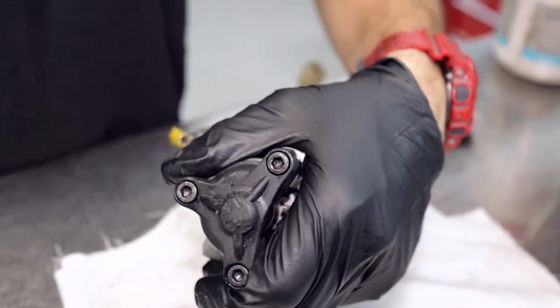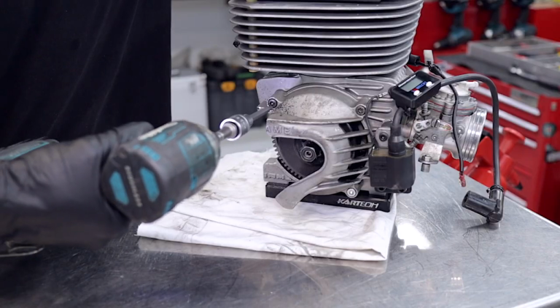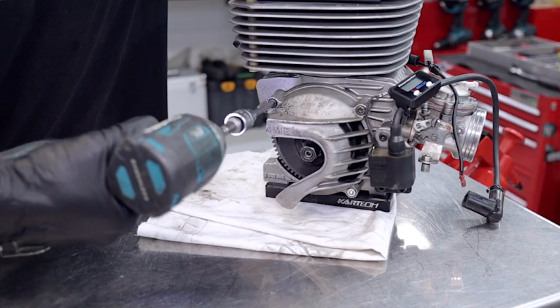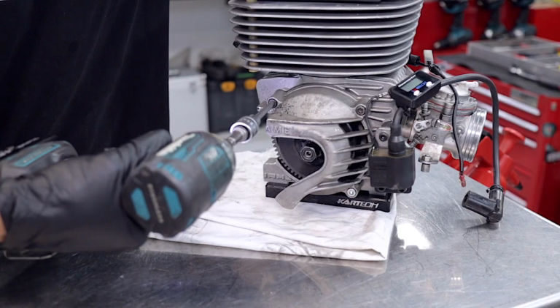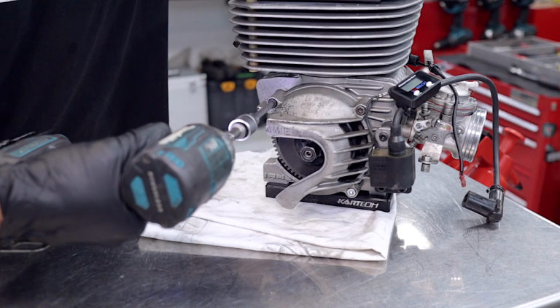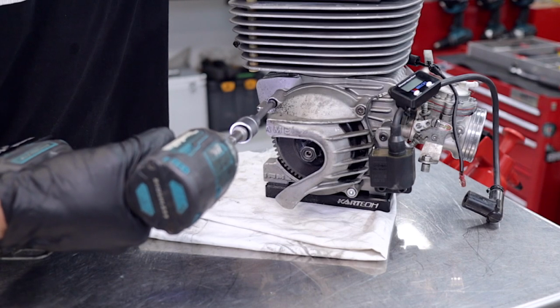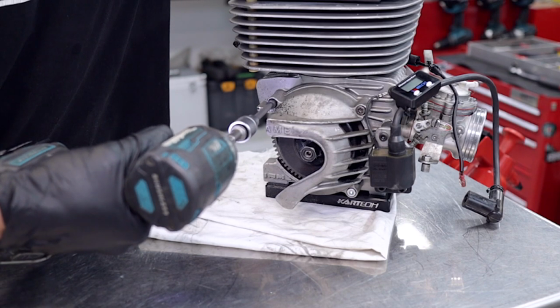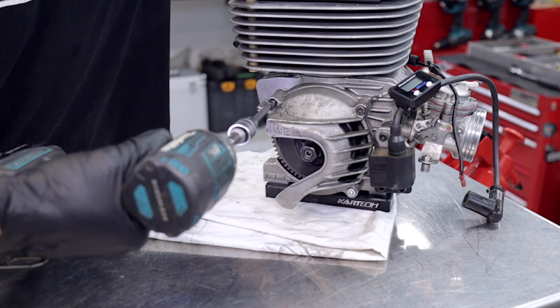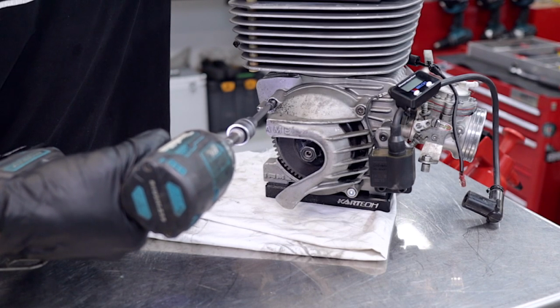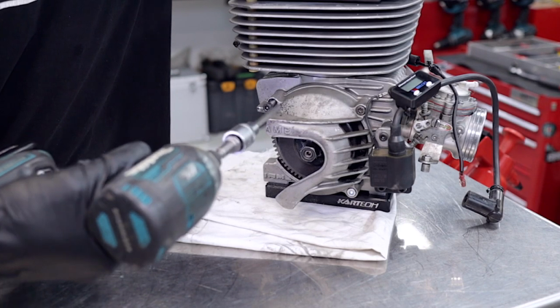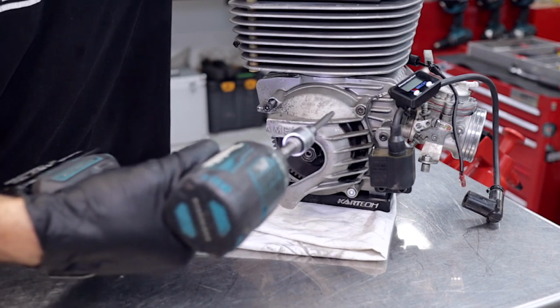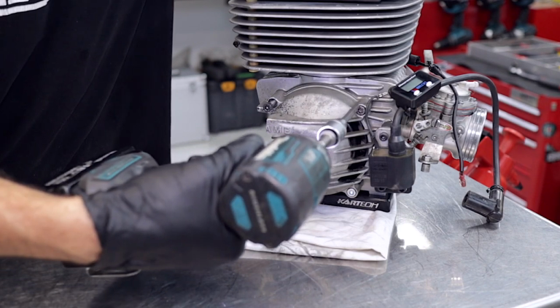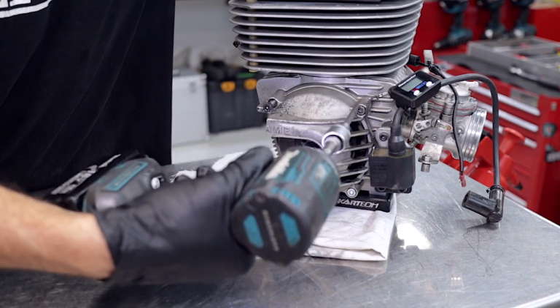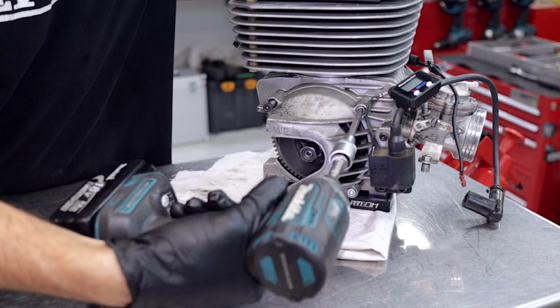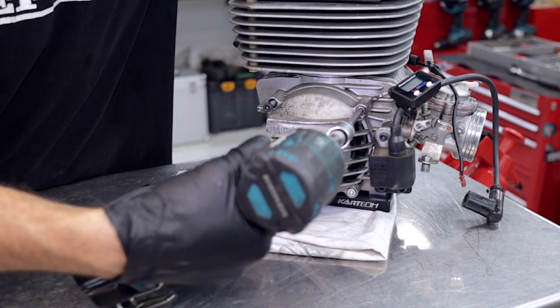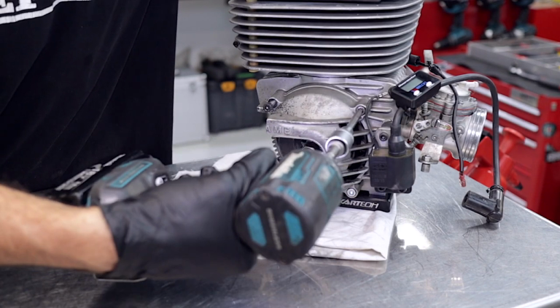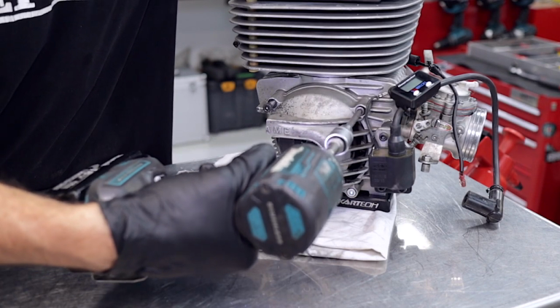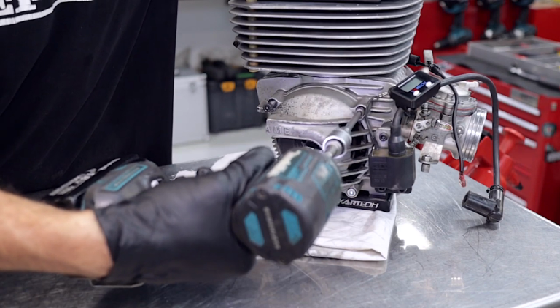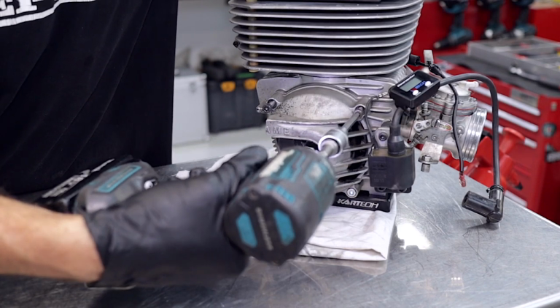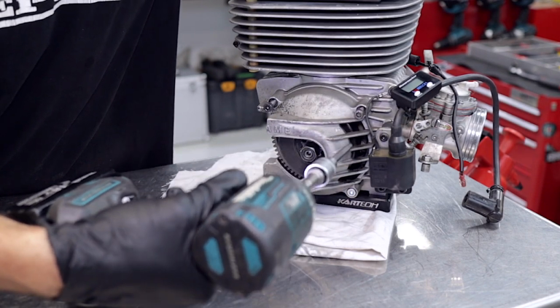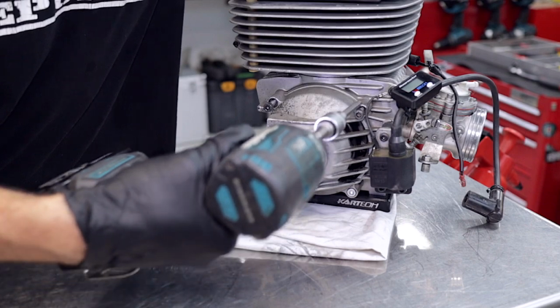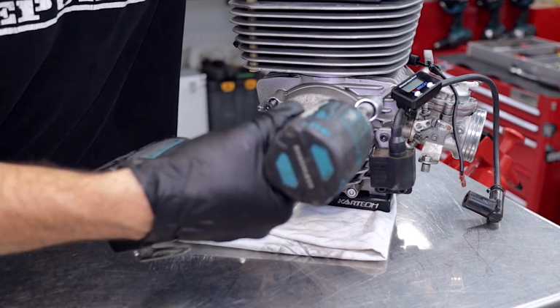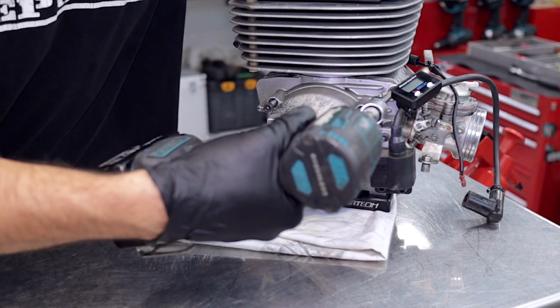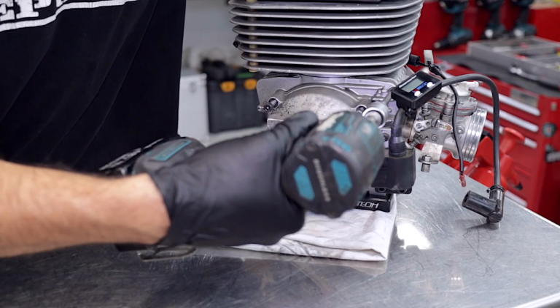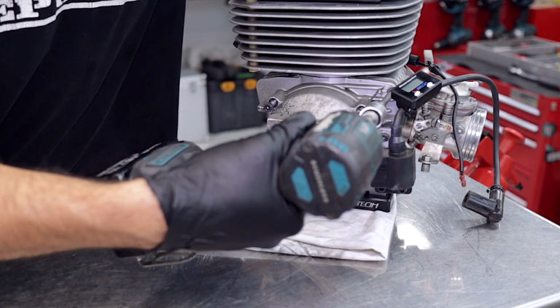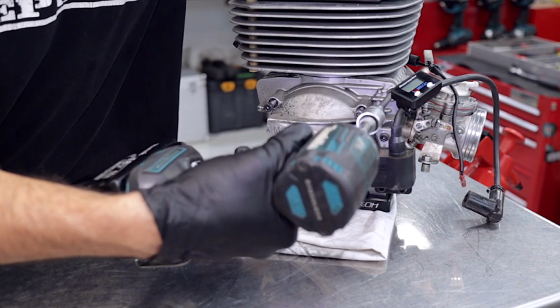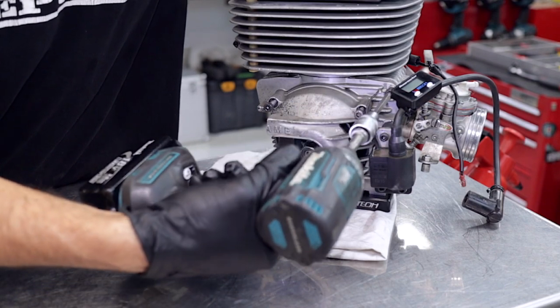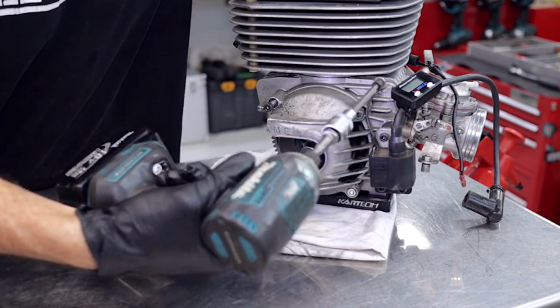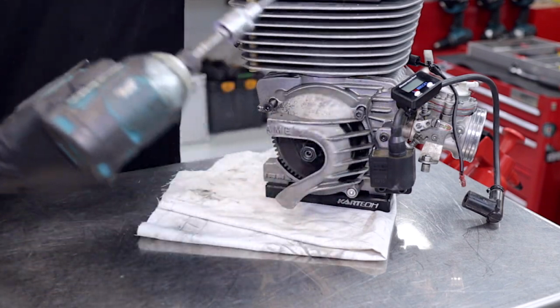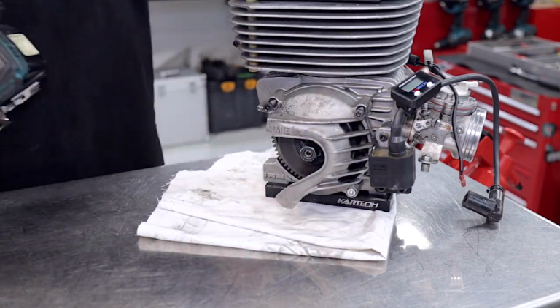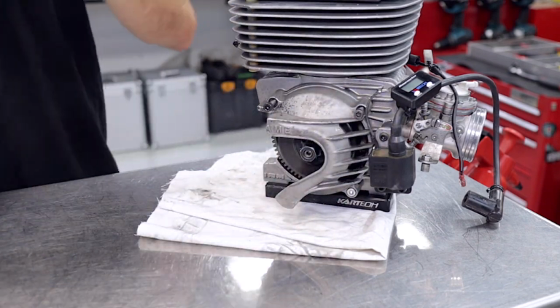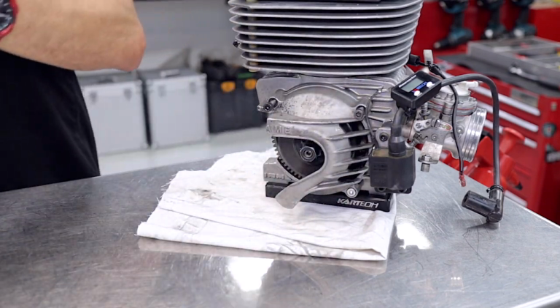Now we're moving on to the clutch cover. We're just going to remove the screws that hold that on — don't forget the ignition wire there.